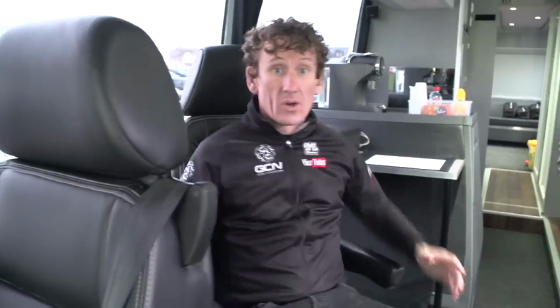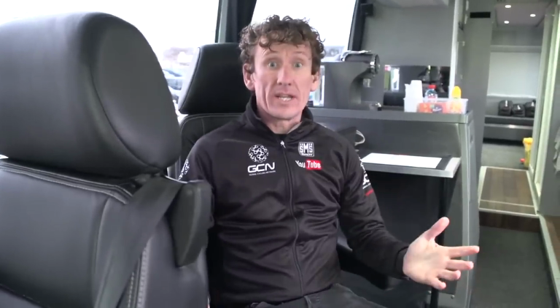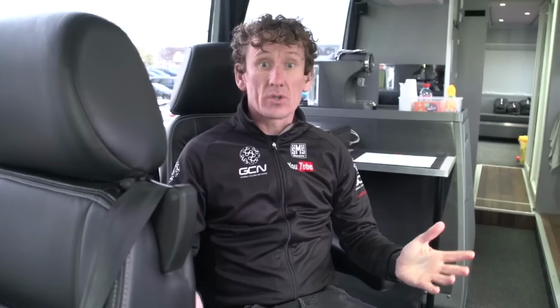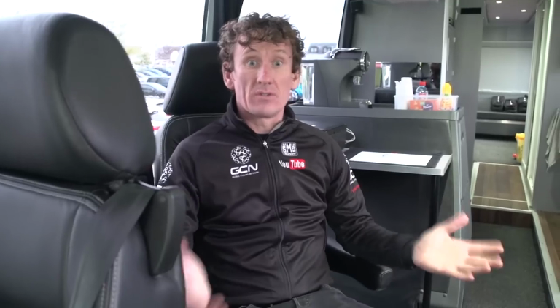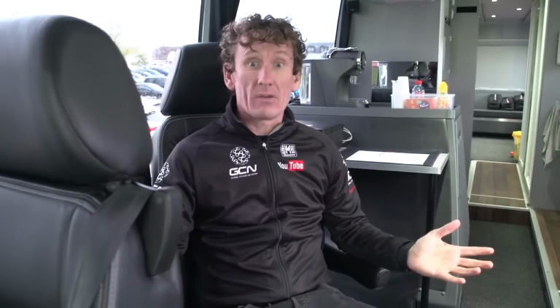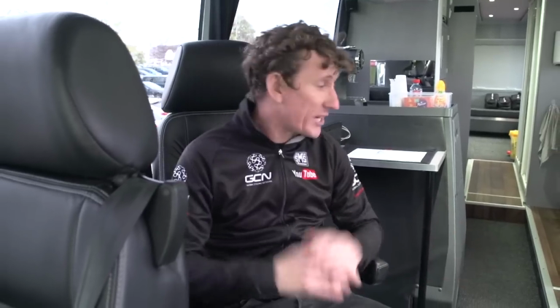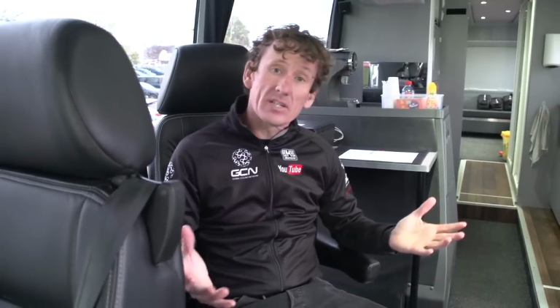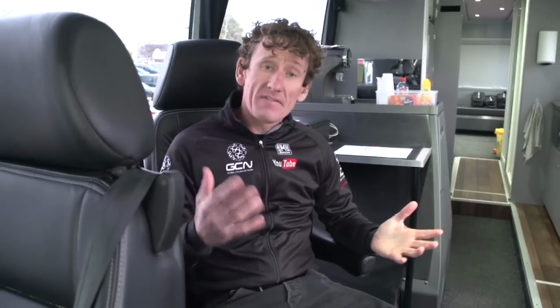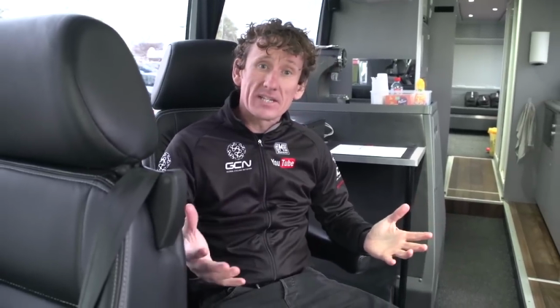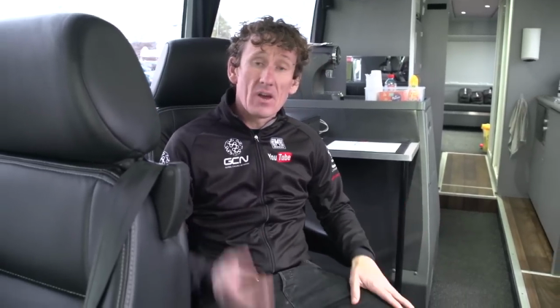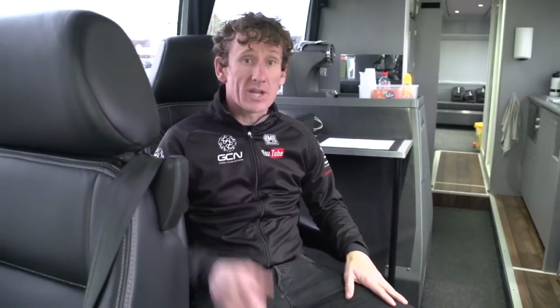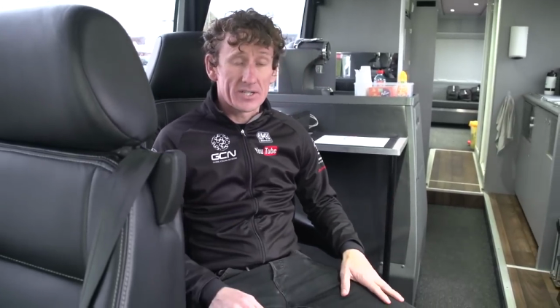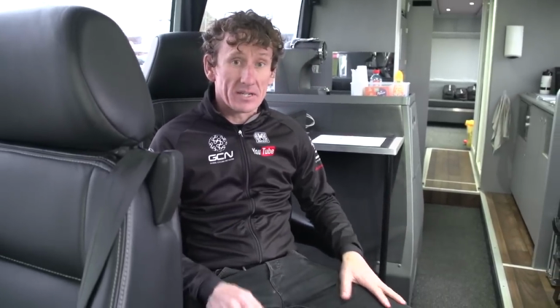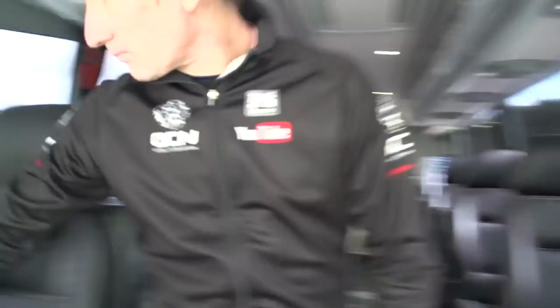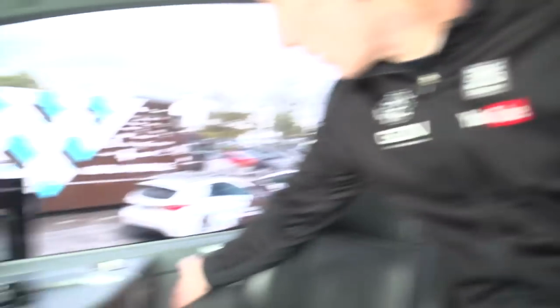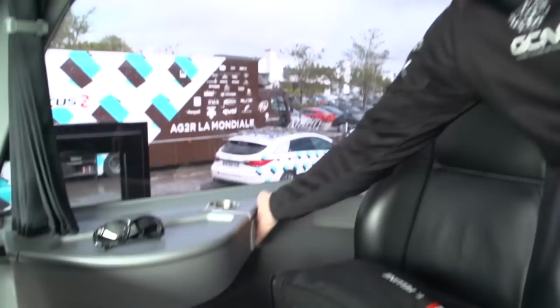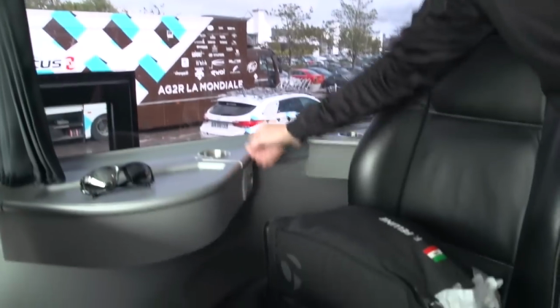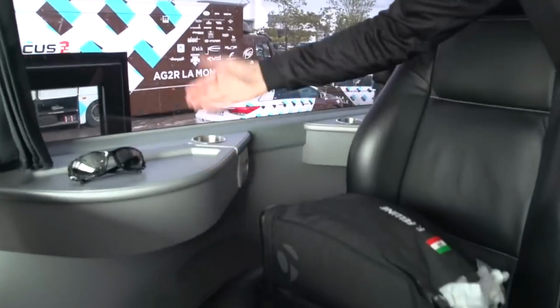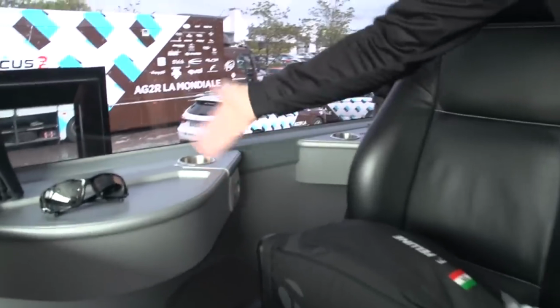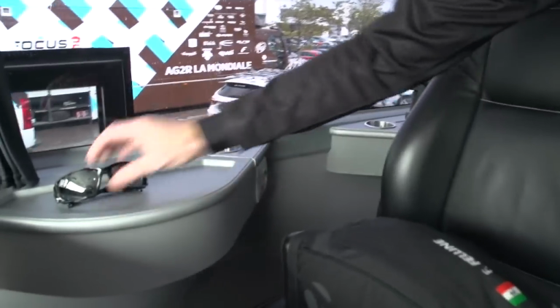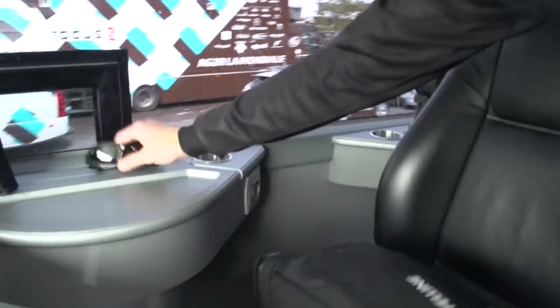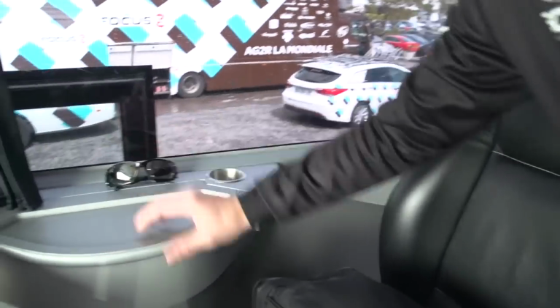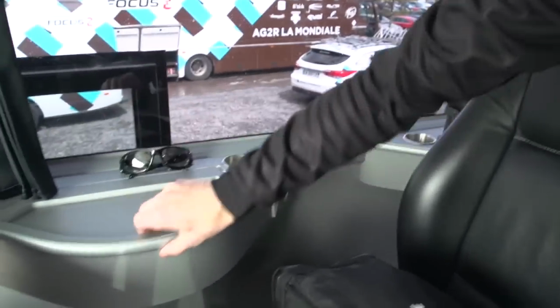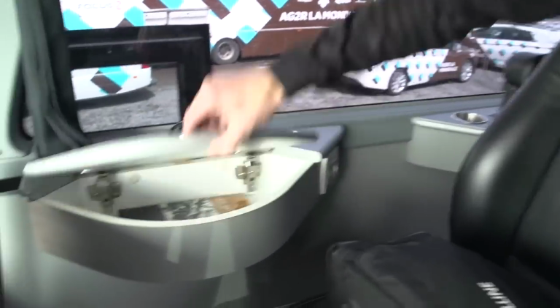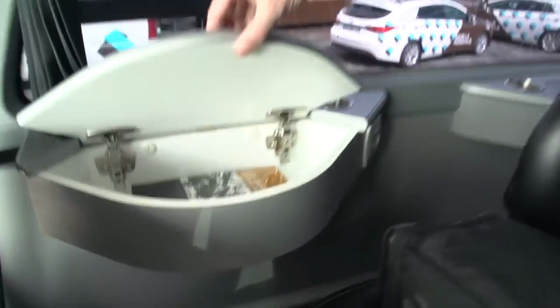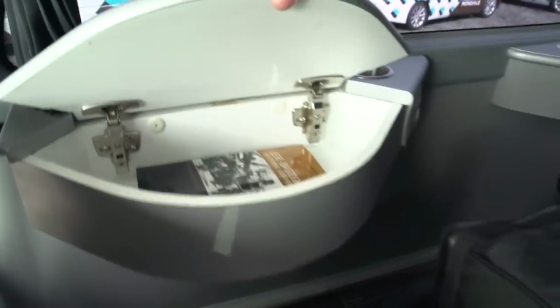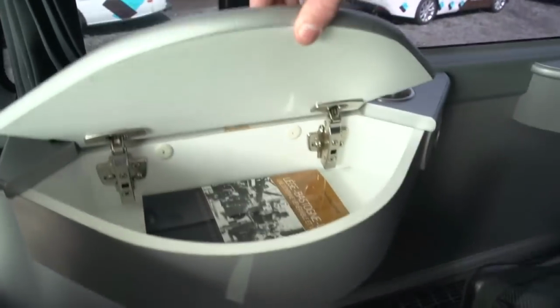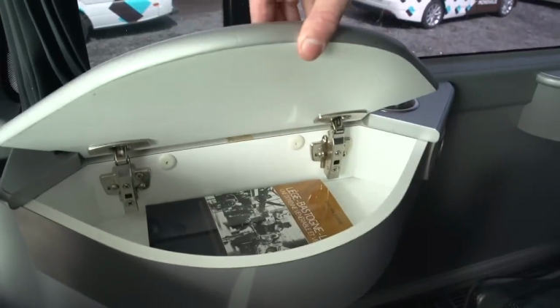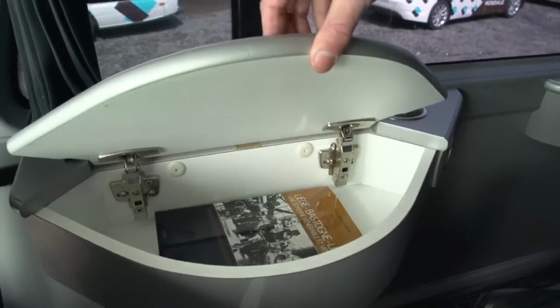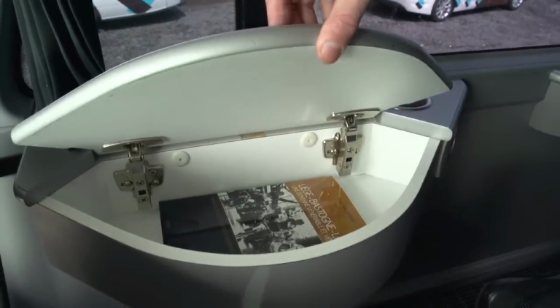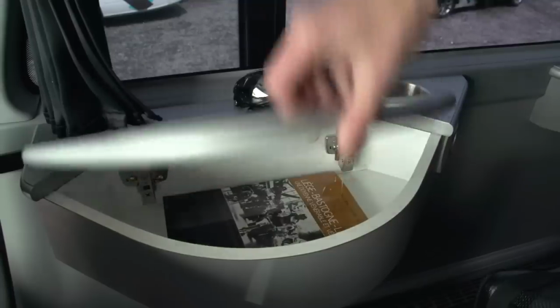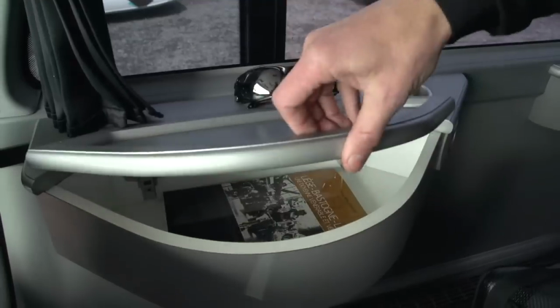All the seats, of course, rotate round so you can have a nice little family get-together, slash team meeting. They've got plug points, a ubiquitous cup holder, I'll move the Oakleys, and a little plus — looks like the Liège-Bastogne-Liège rulebook there.